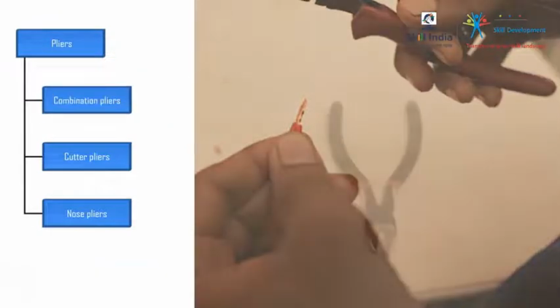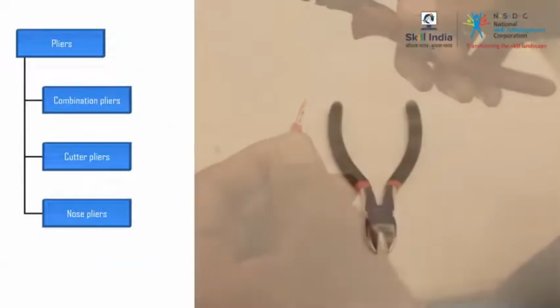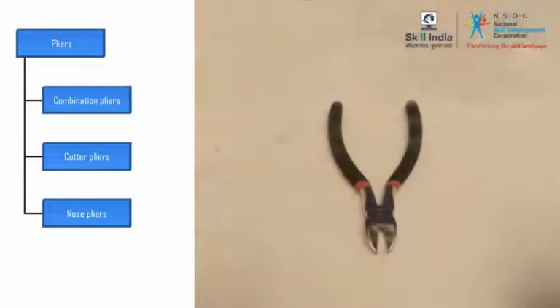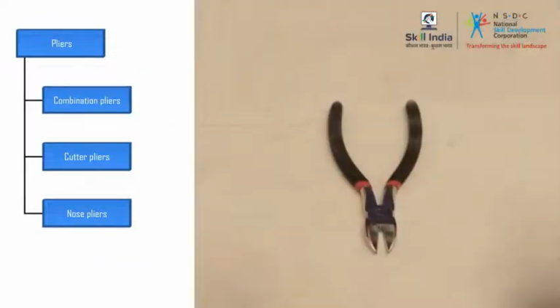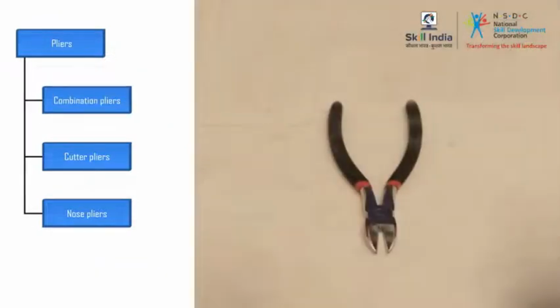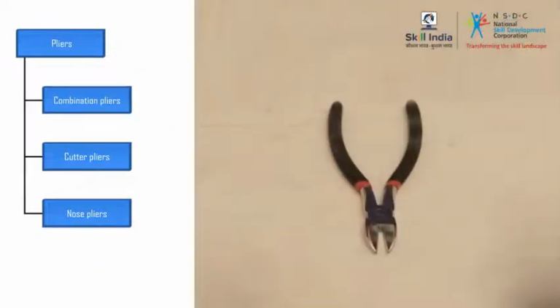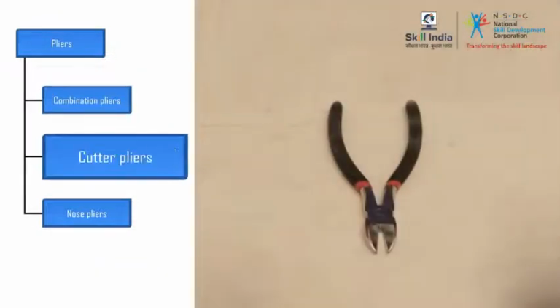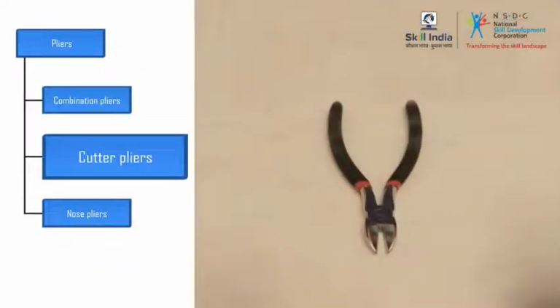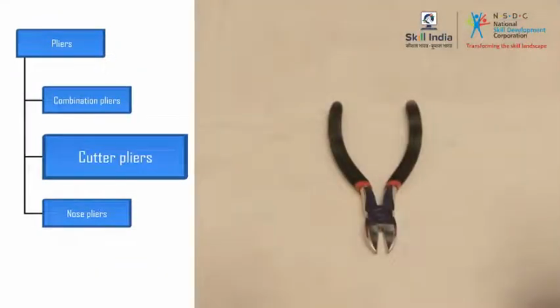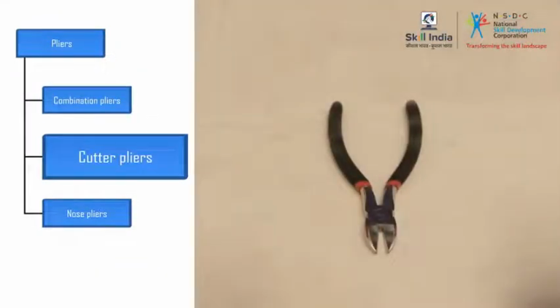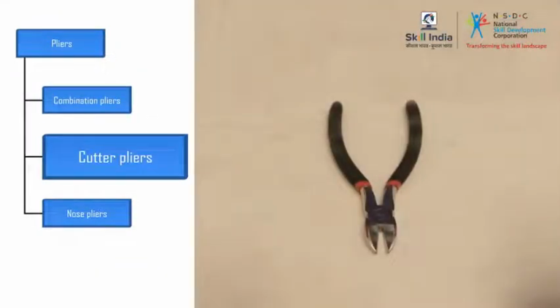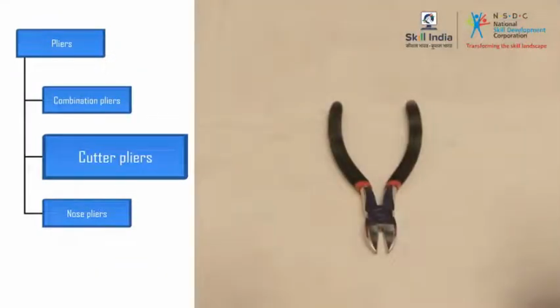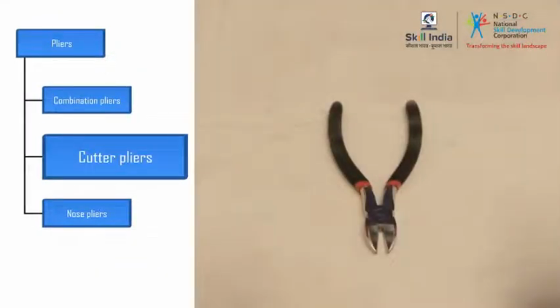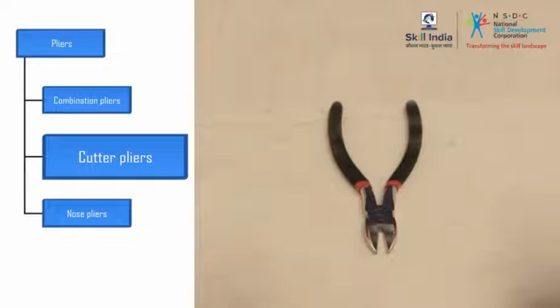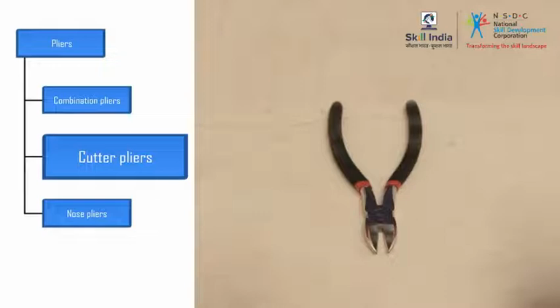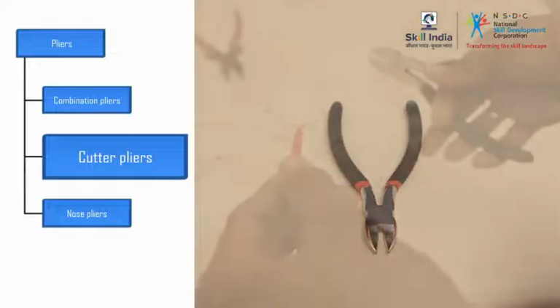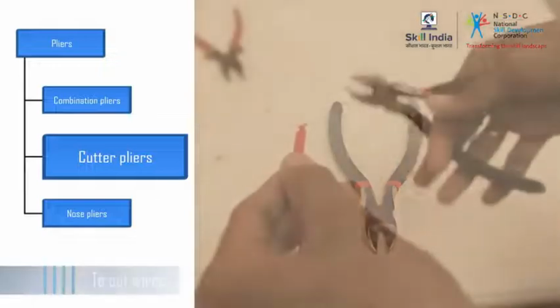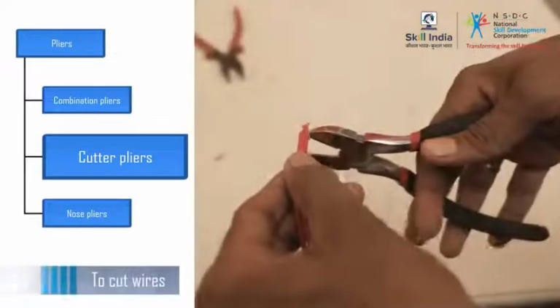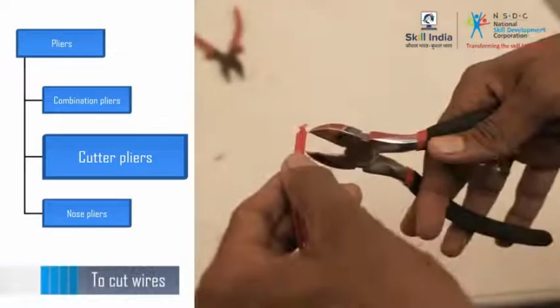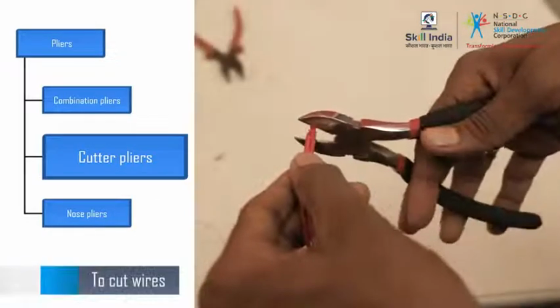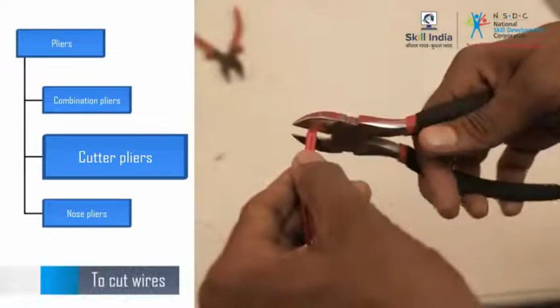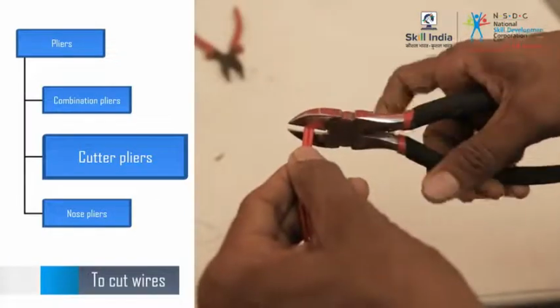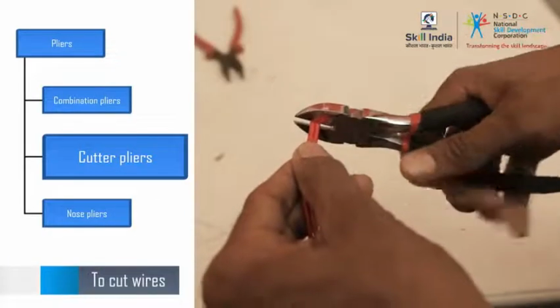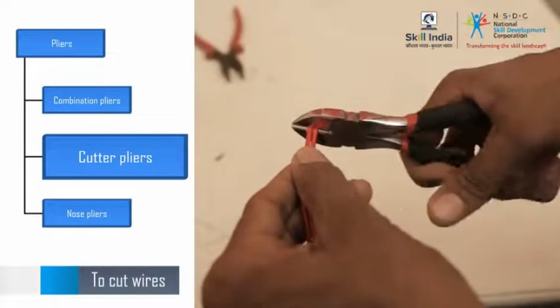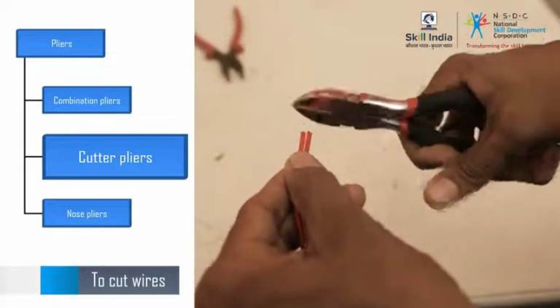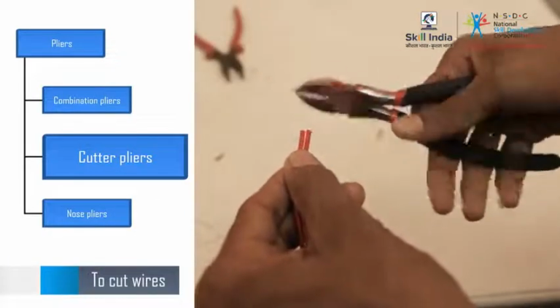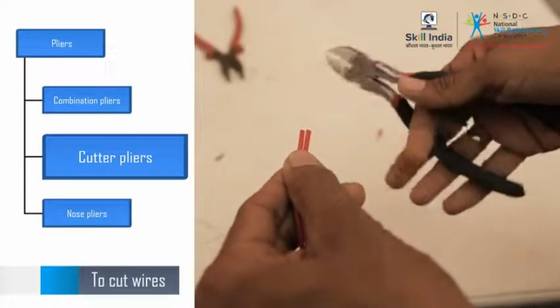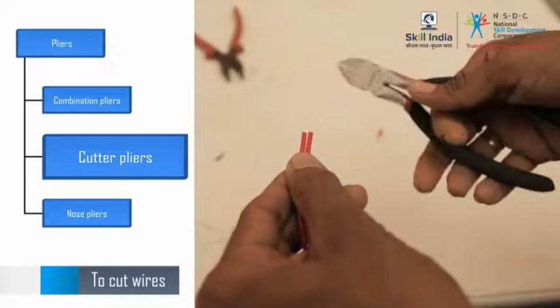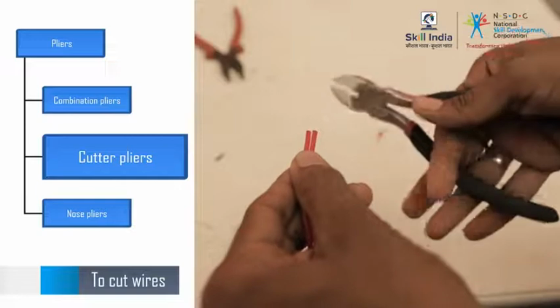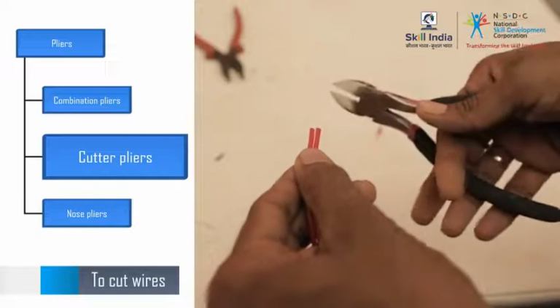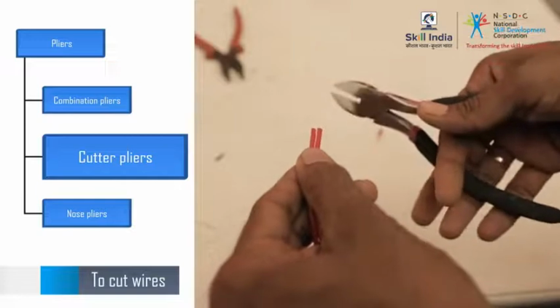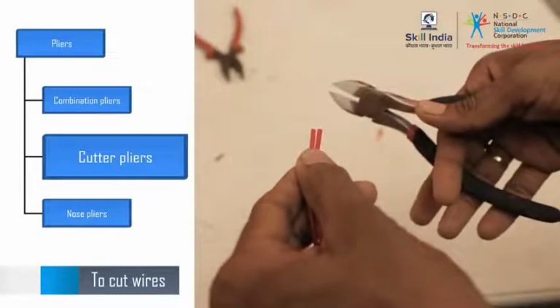The second type is cutter pliers. They are used specifically to cut wires, especially in cases where the combination pliers cannot be used.